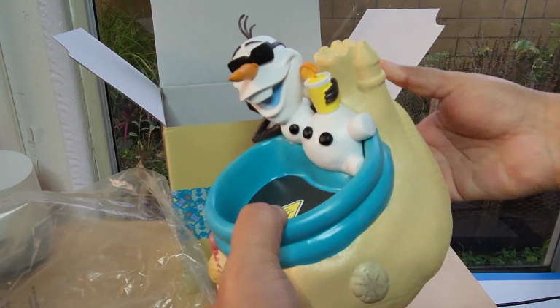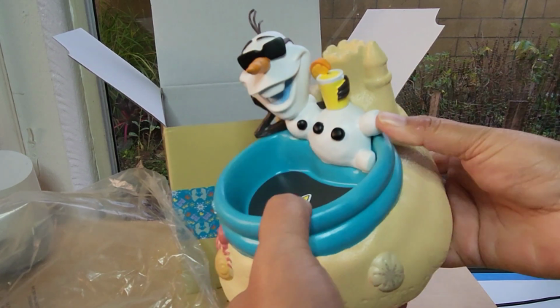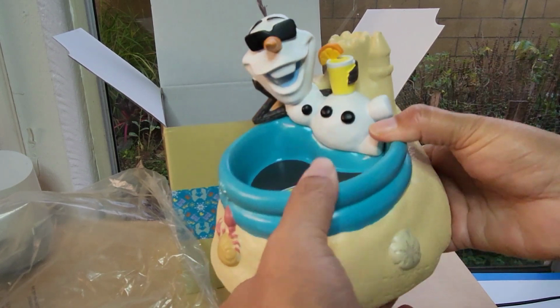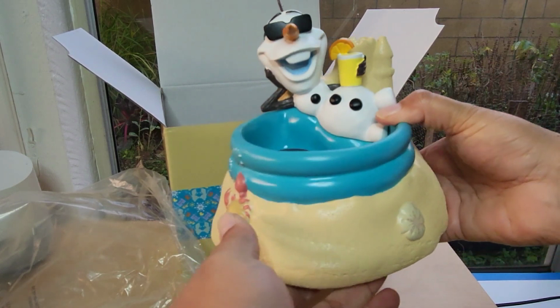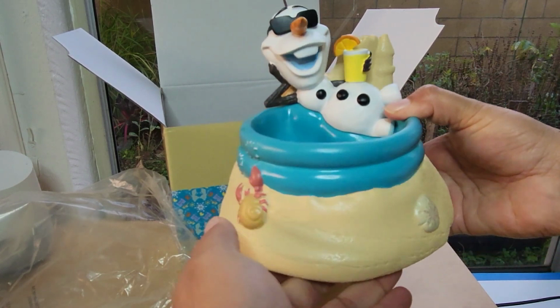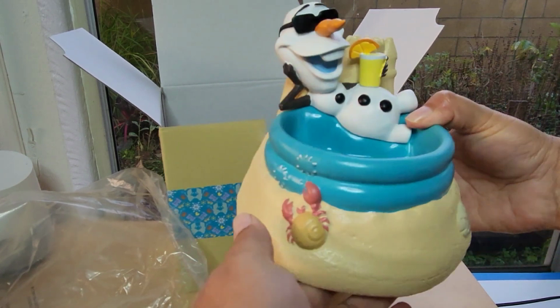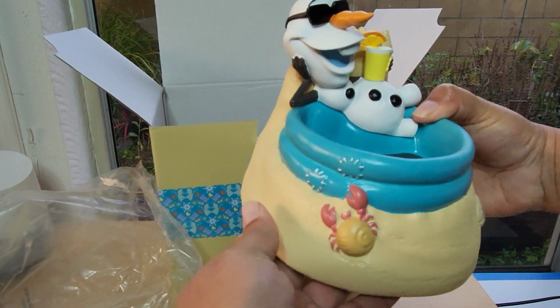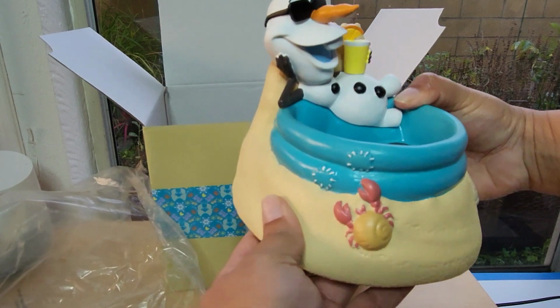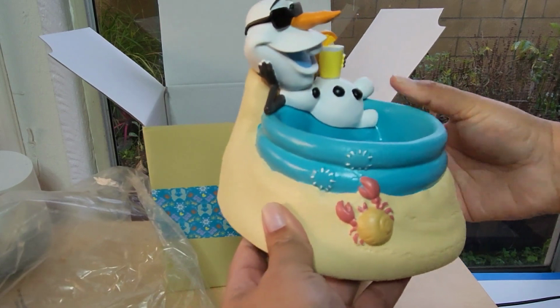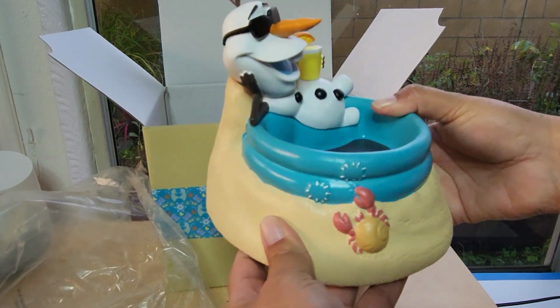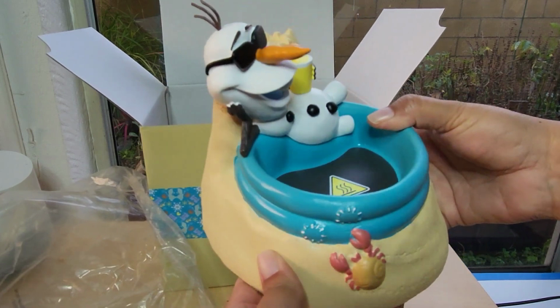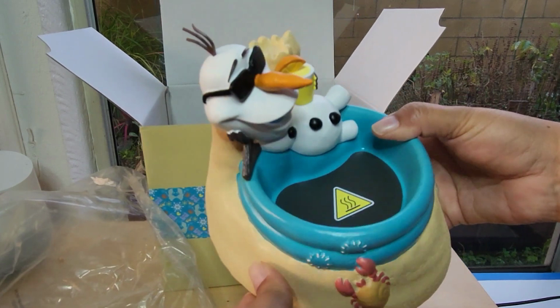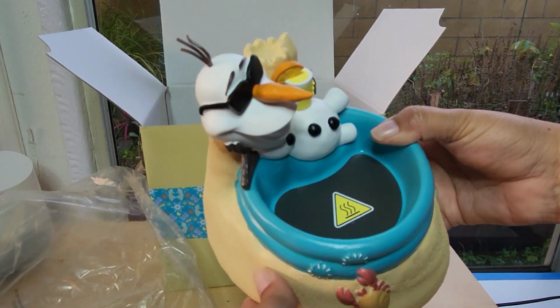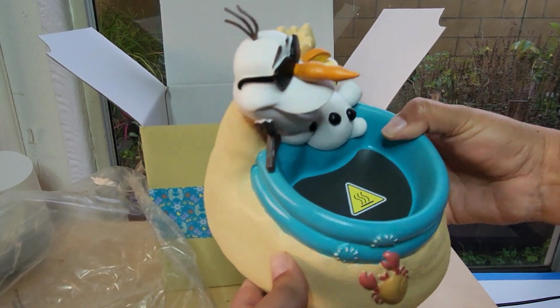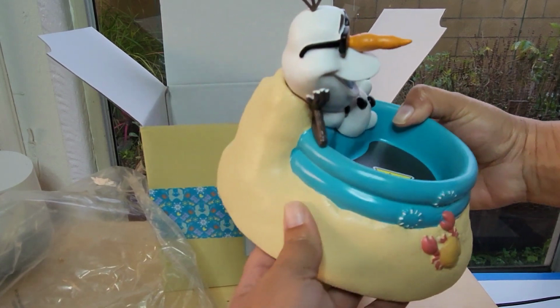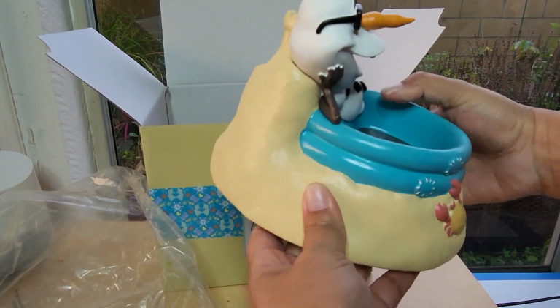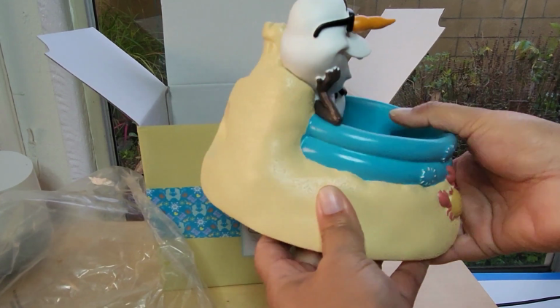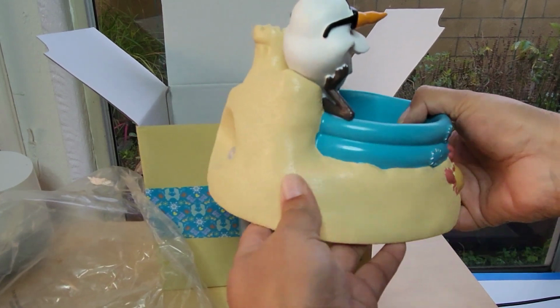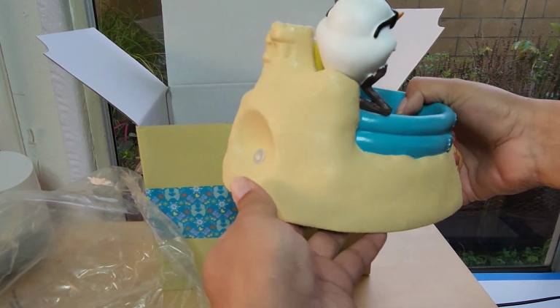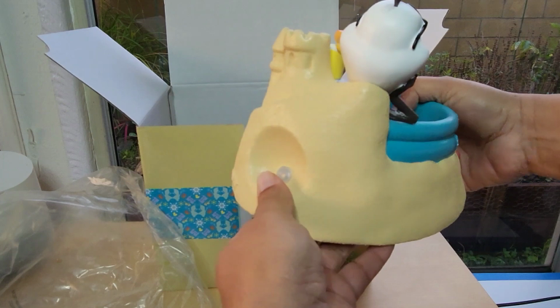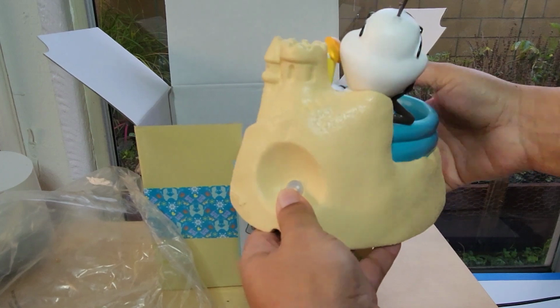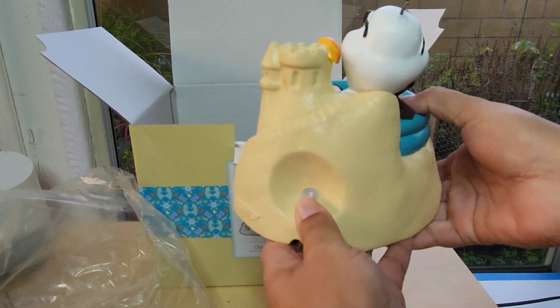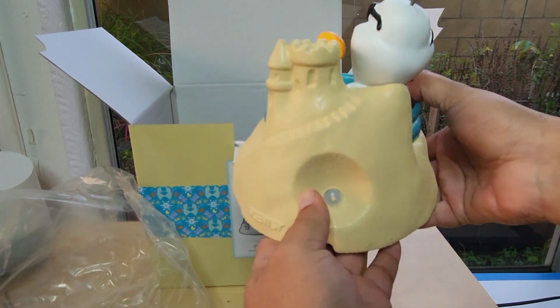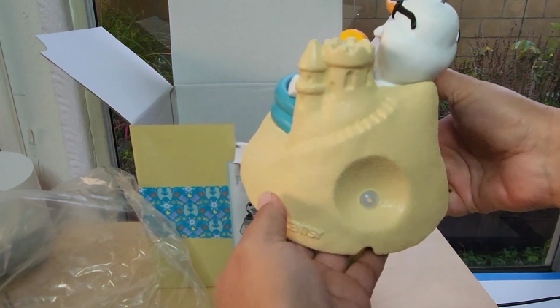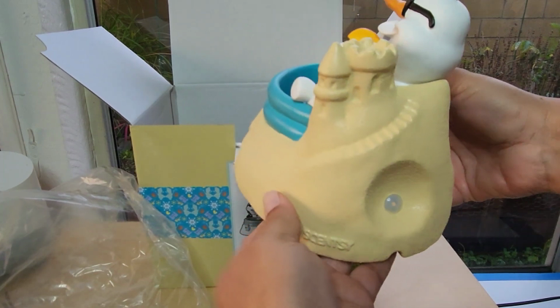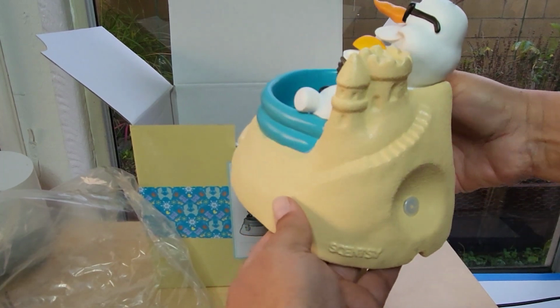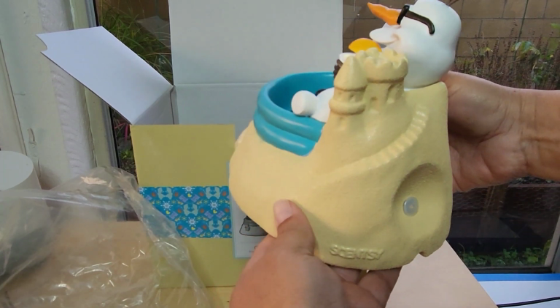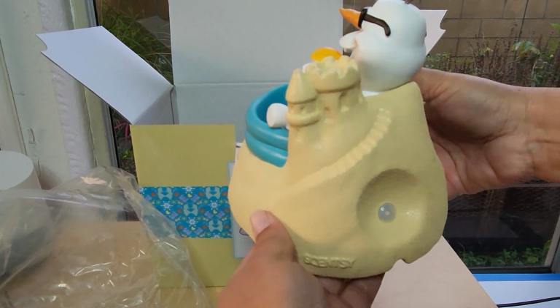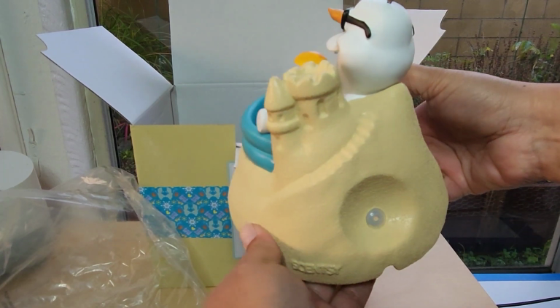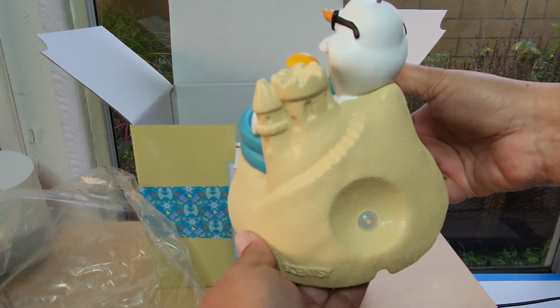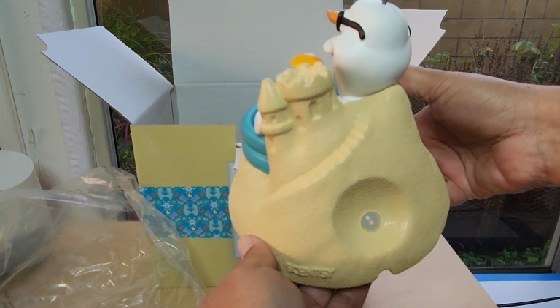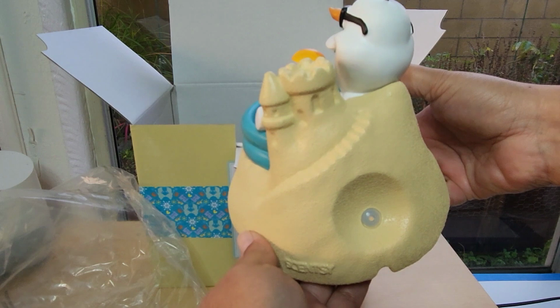The other thing that I really love about this warmer is the 360 design, so you can turn it and see all kinds of details and elements. This is hand-painted and it does glow when it's lit.